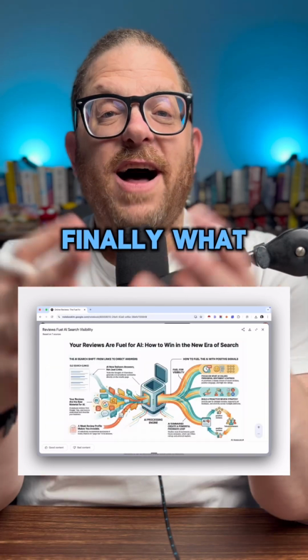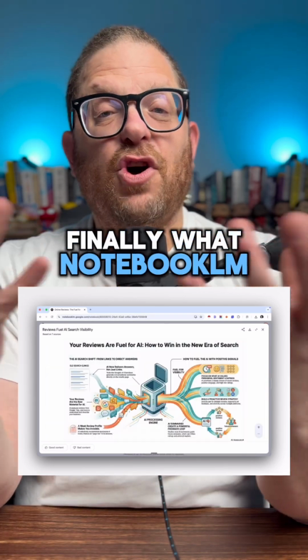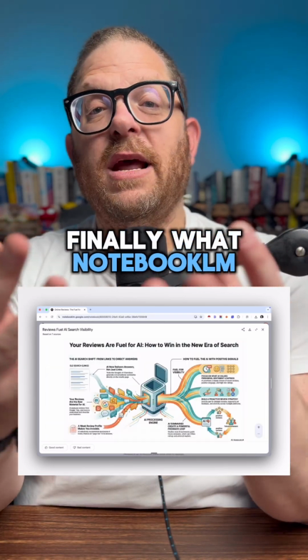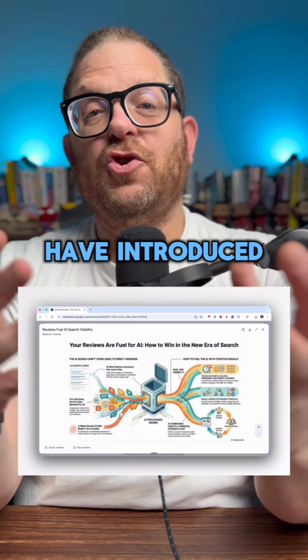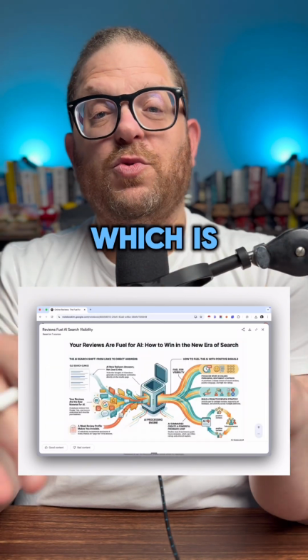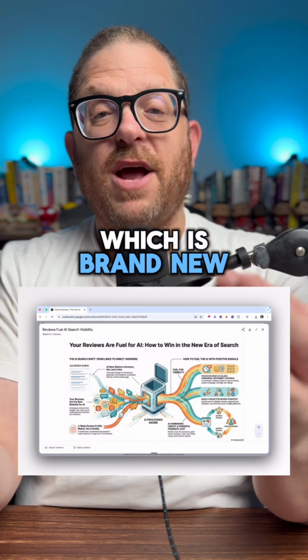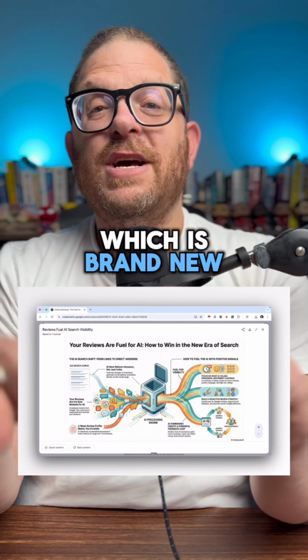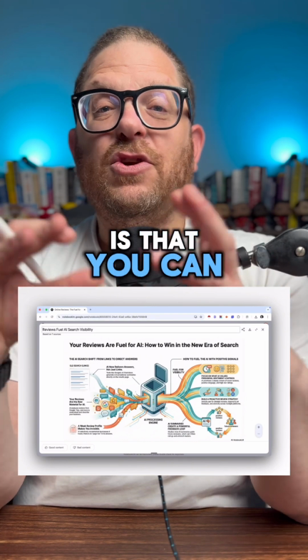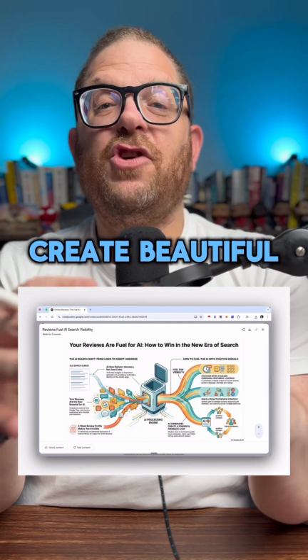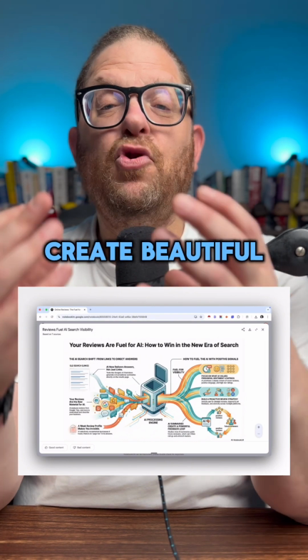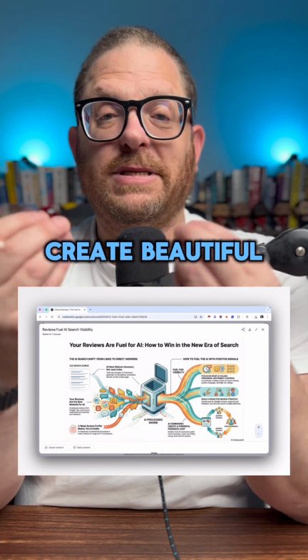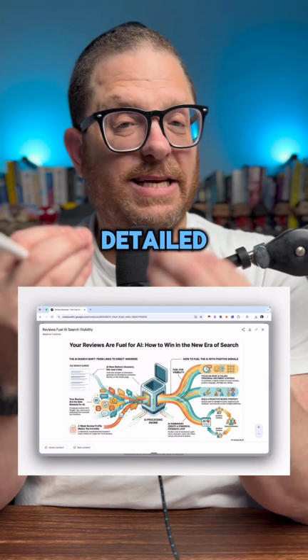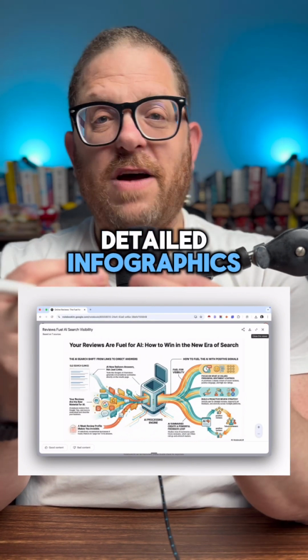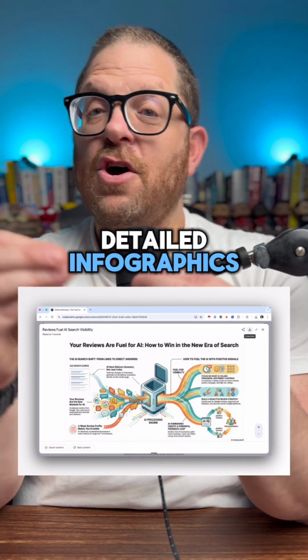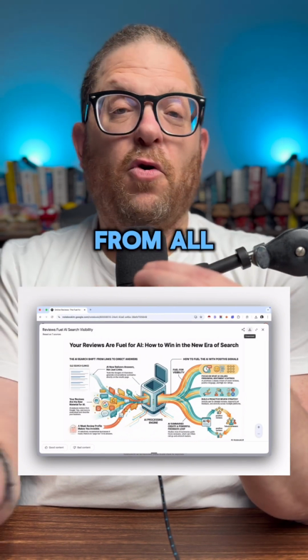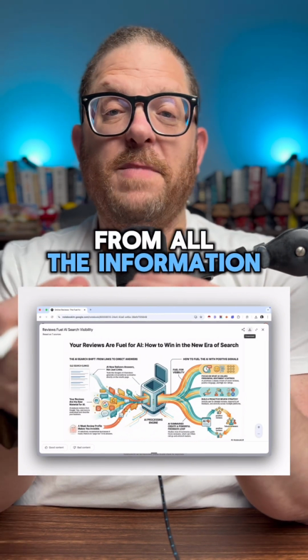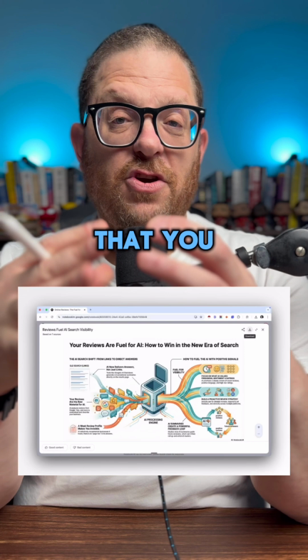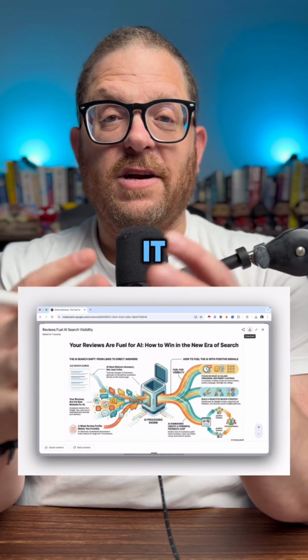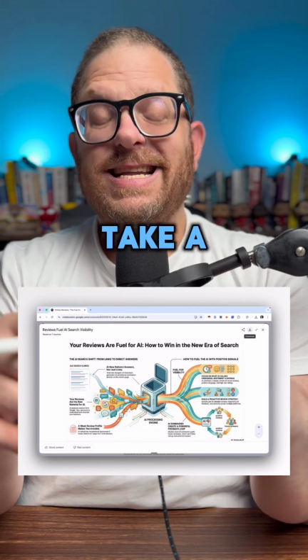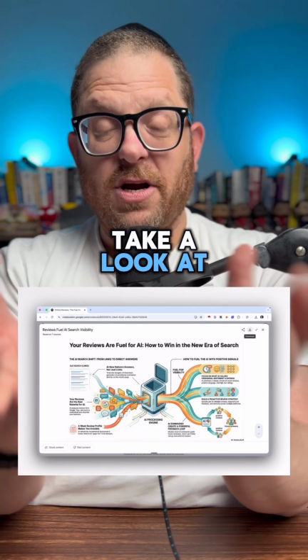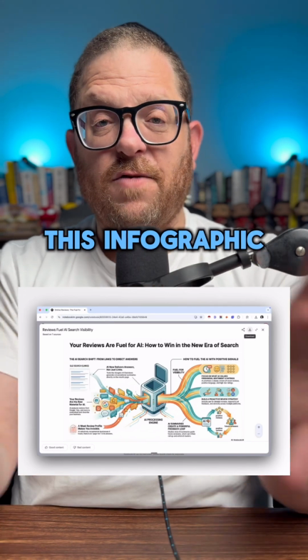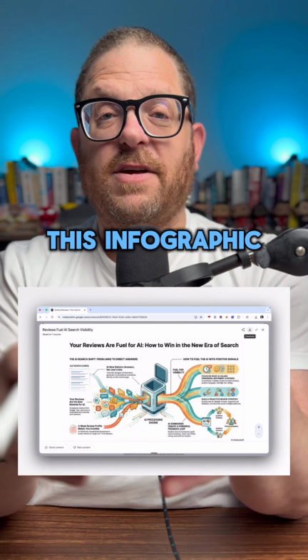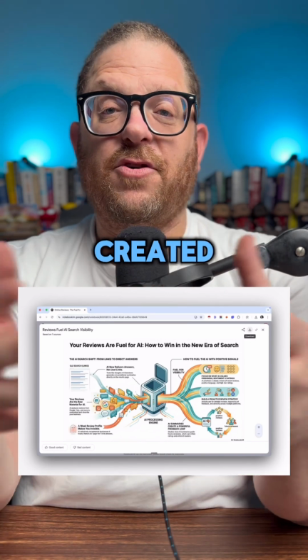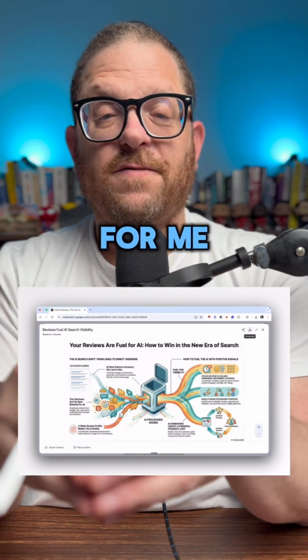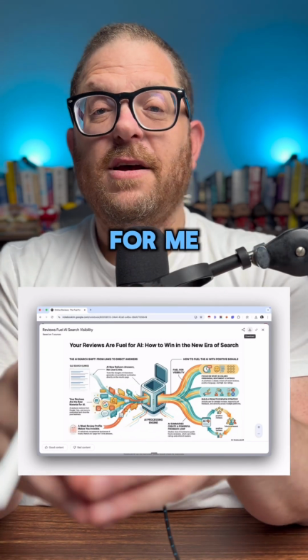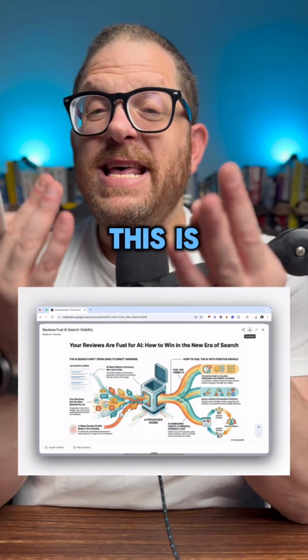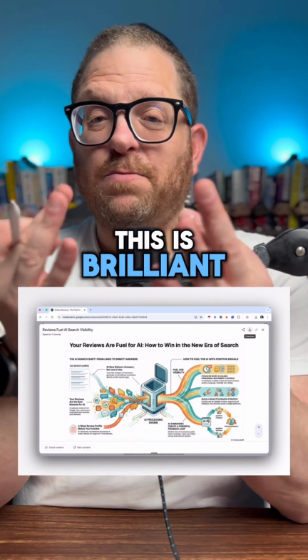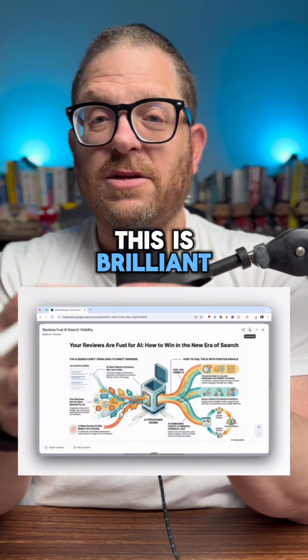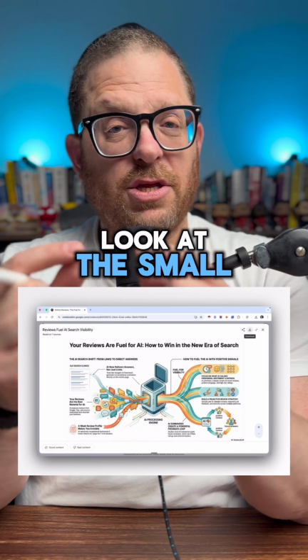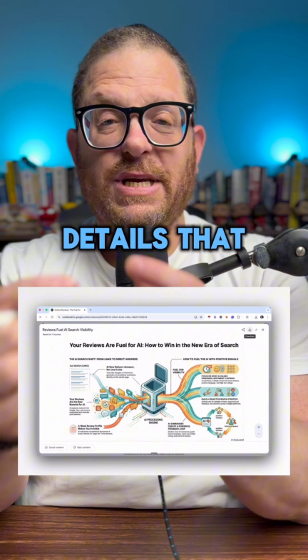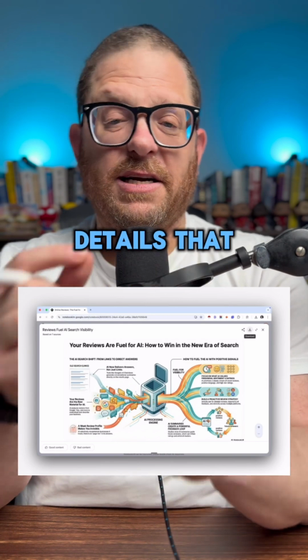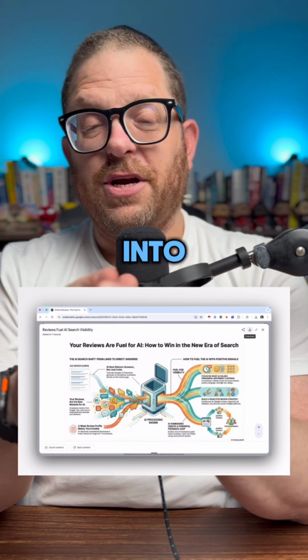Finally, what Notebook LM has introduced, which is brand new, is that you can create beautiful detailed infographics from all the information that you have given it. Take a look at this infographic that they created for me — this is brilliant. Look at the small details that it's gone into.